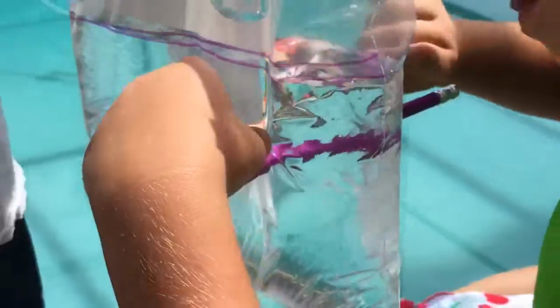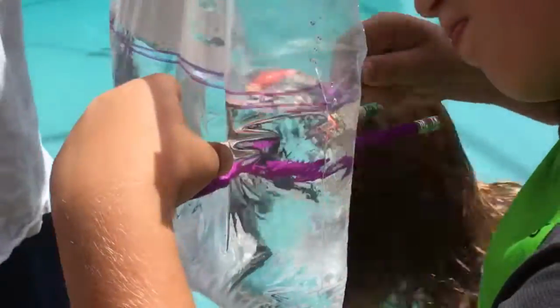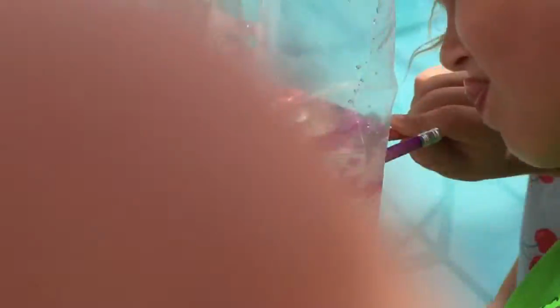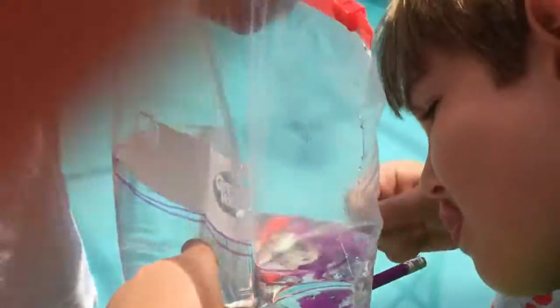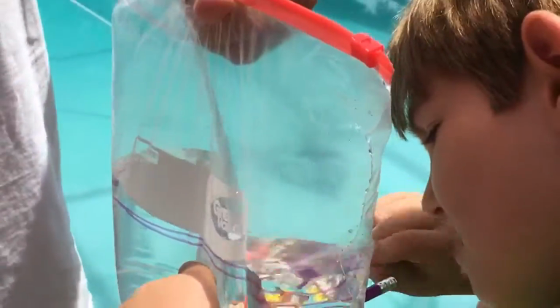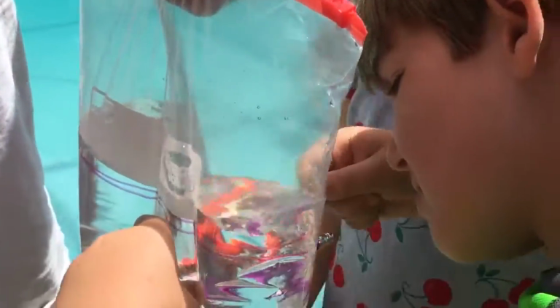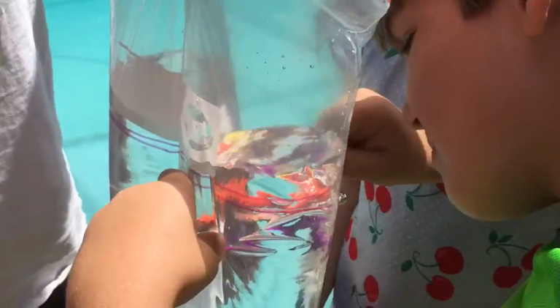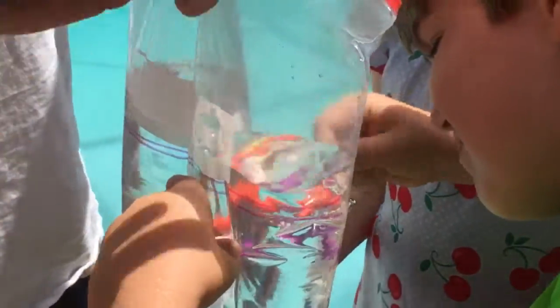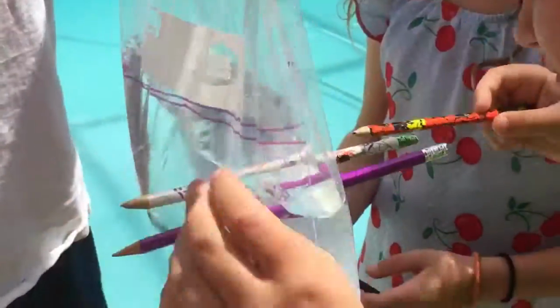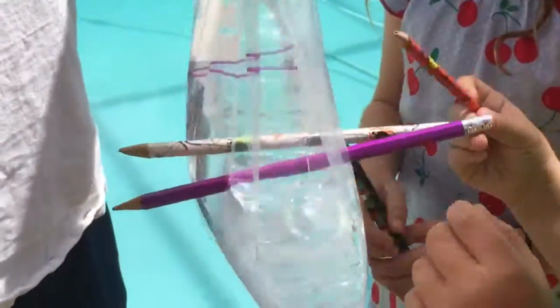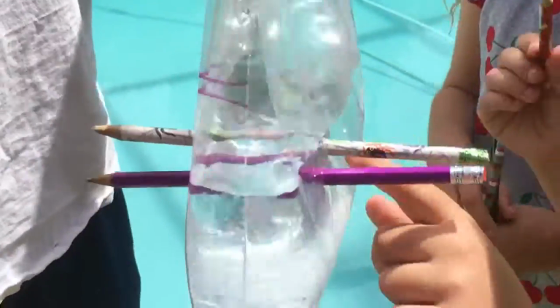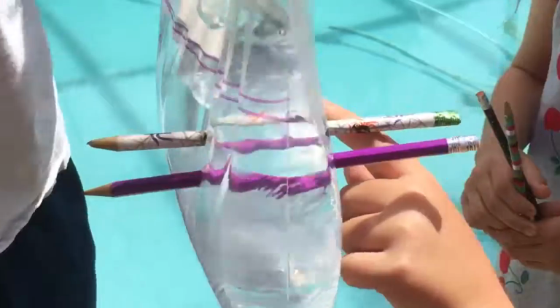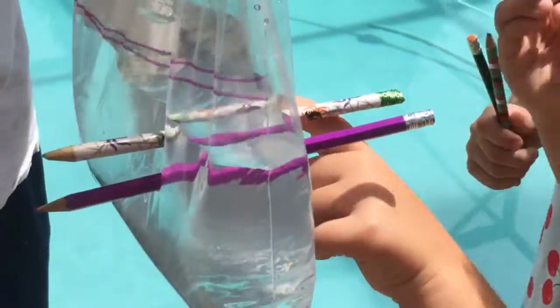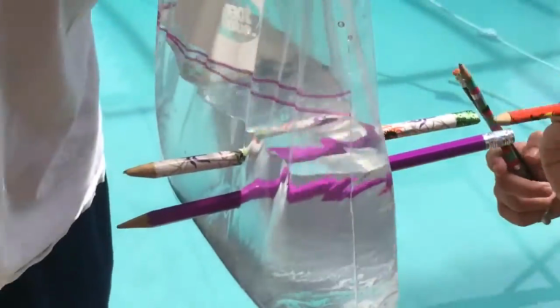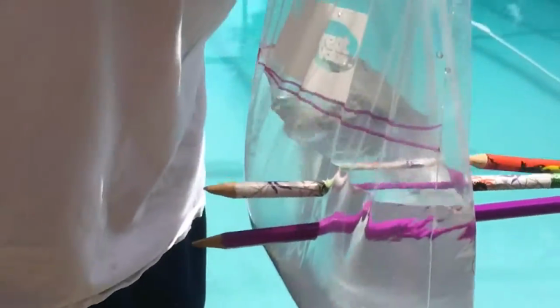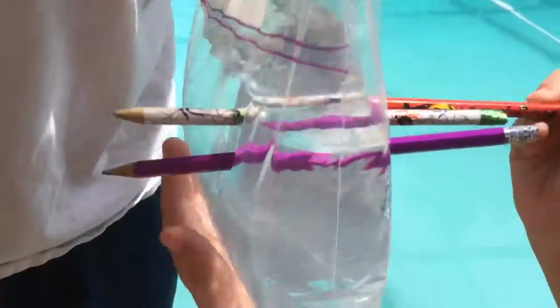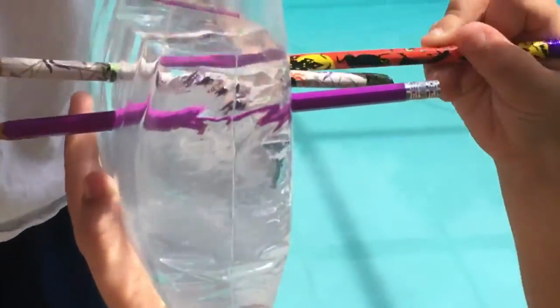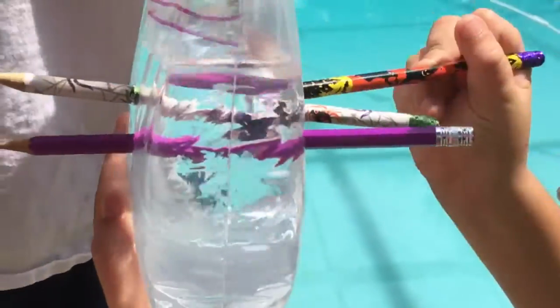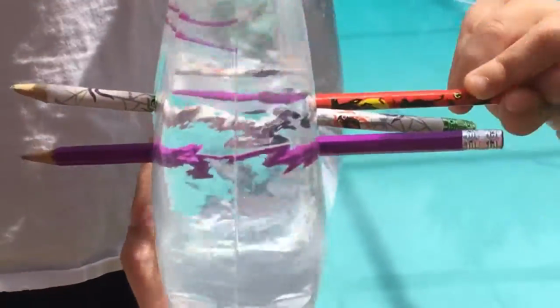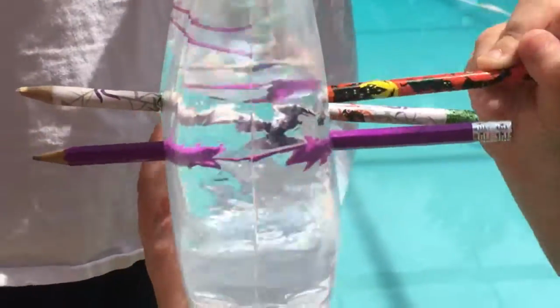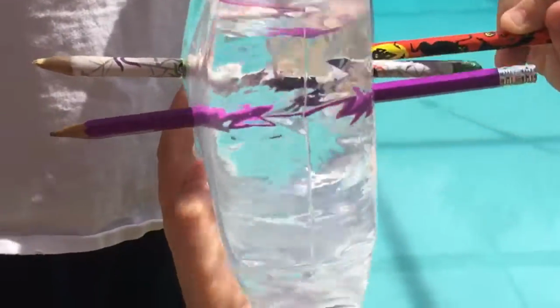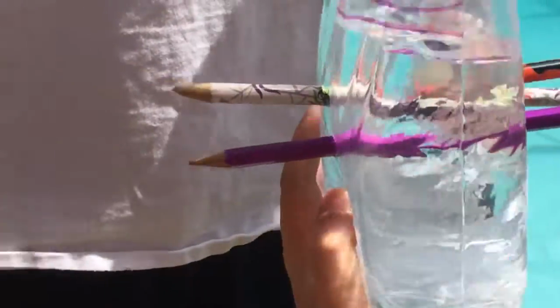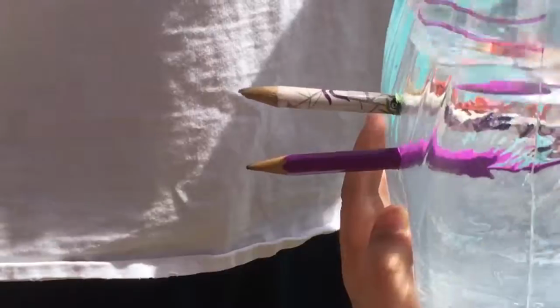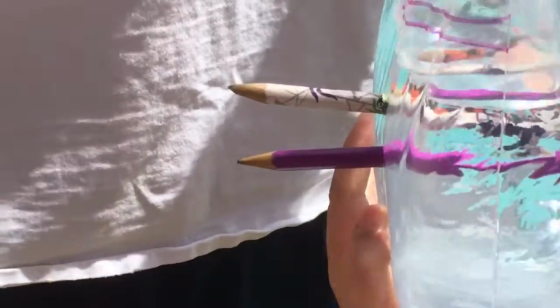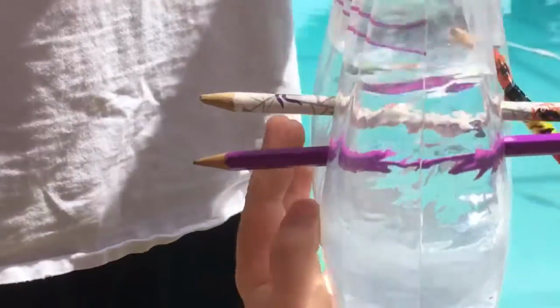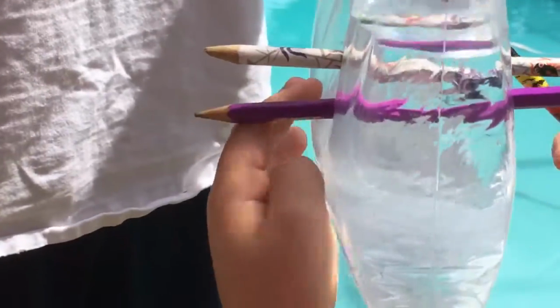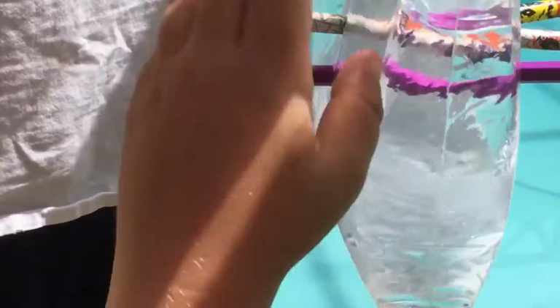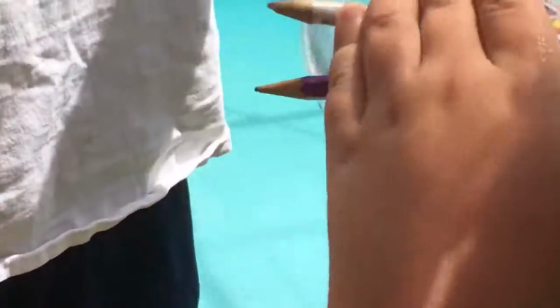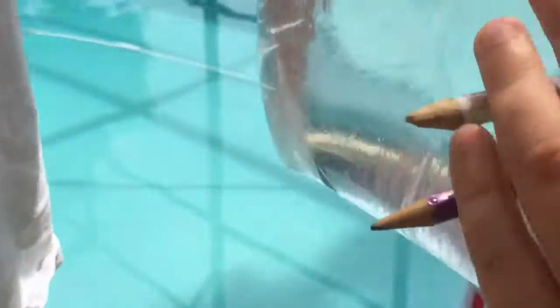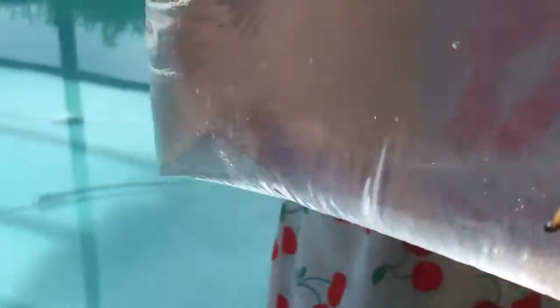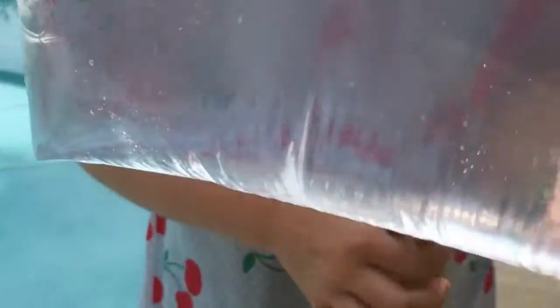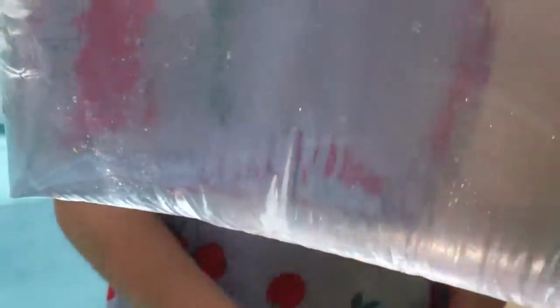Now Bryce, of course, is here with his lovely assistant Sydney. Are you gonna spread that out a little bit, Bryce? Go ahead and finish that one. Look at that. Here he goes — a third pencil and still not a drop of water. This is crazy.